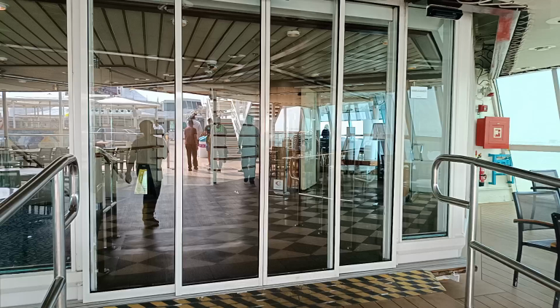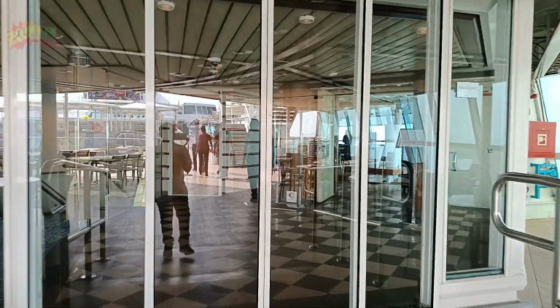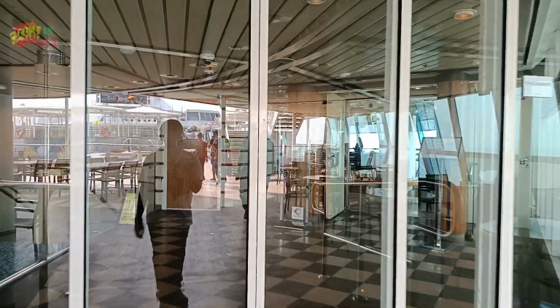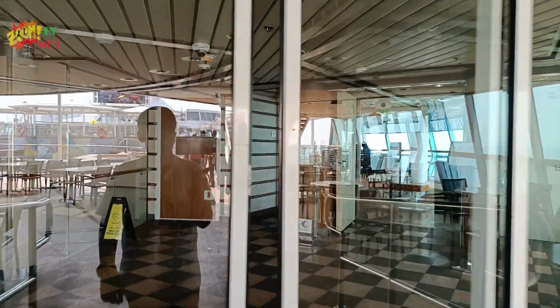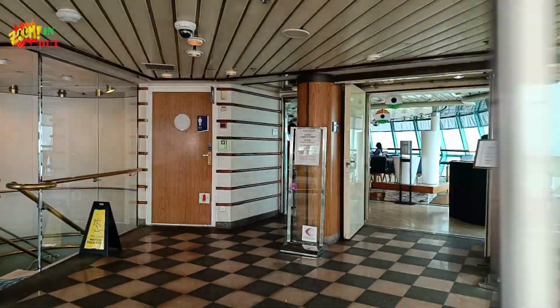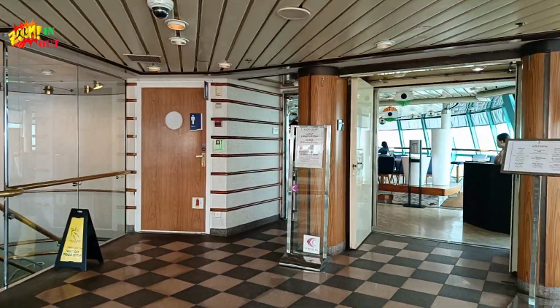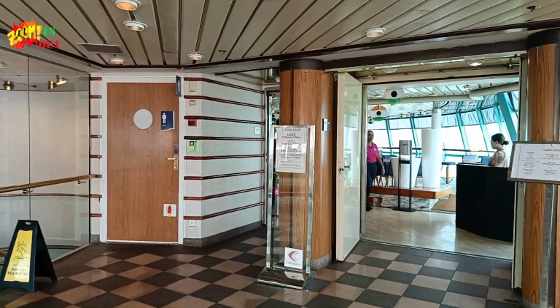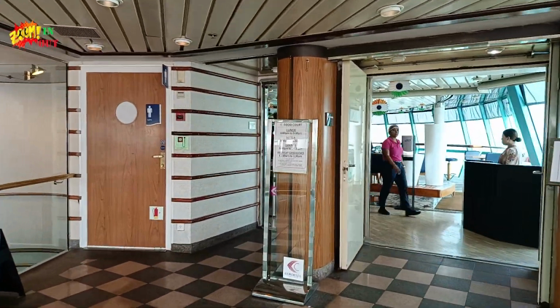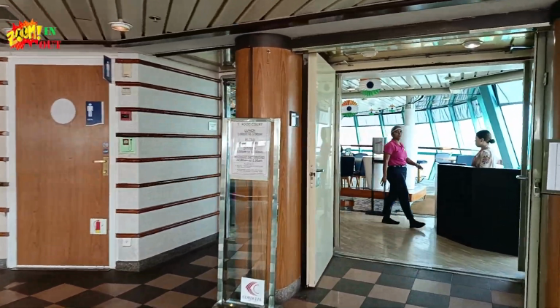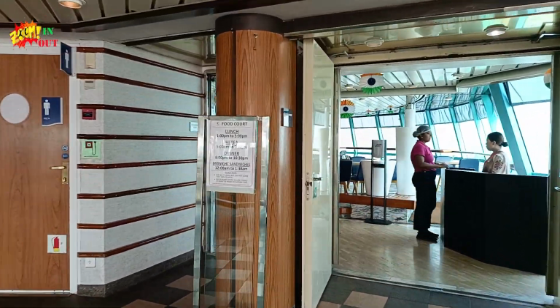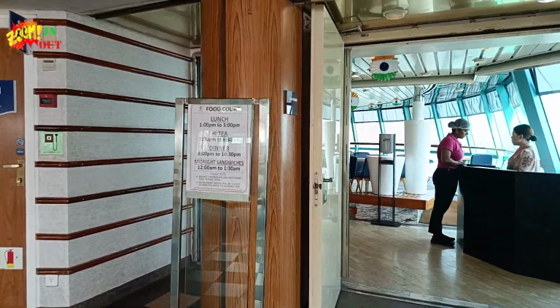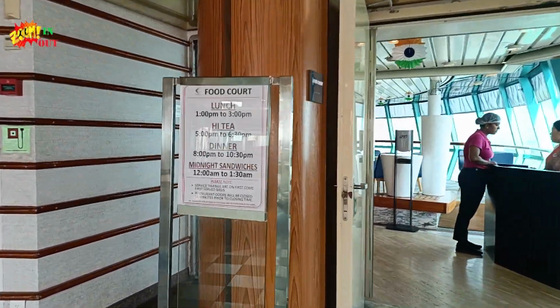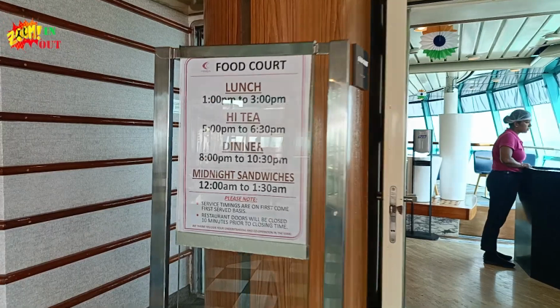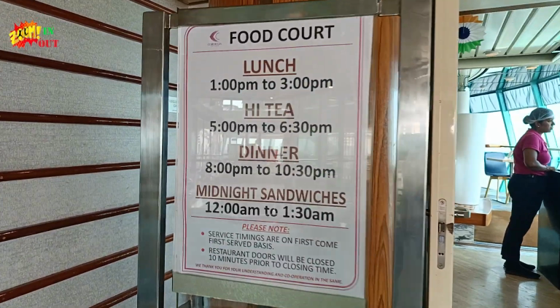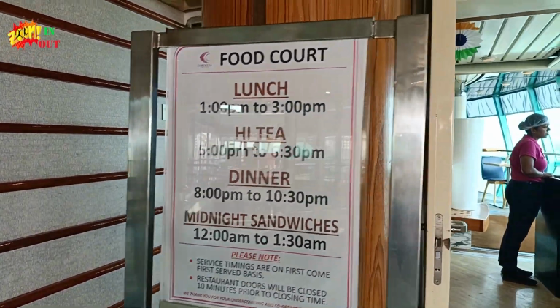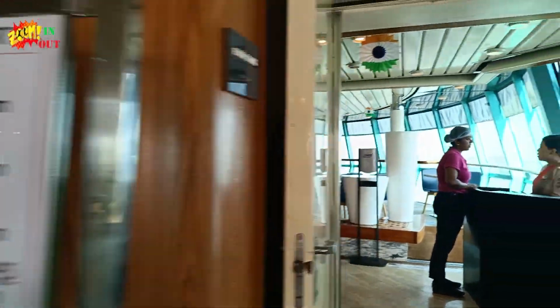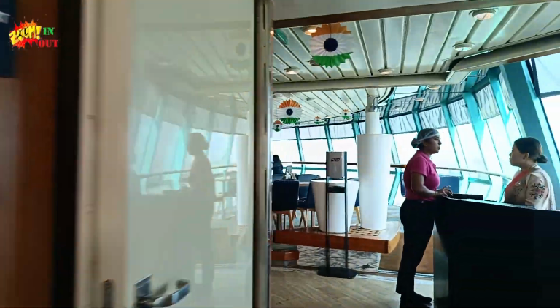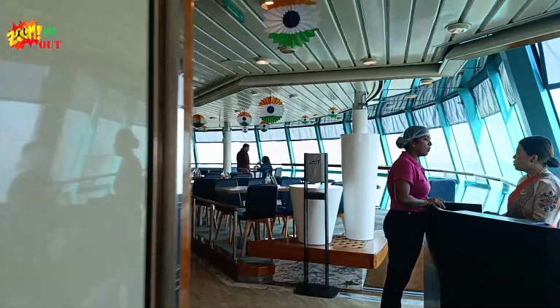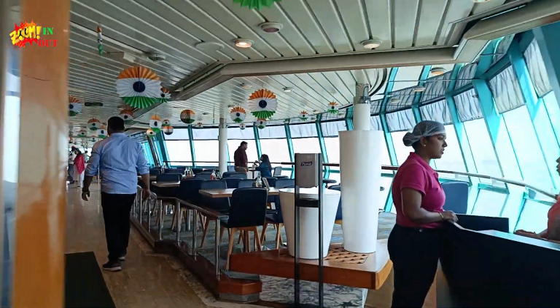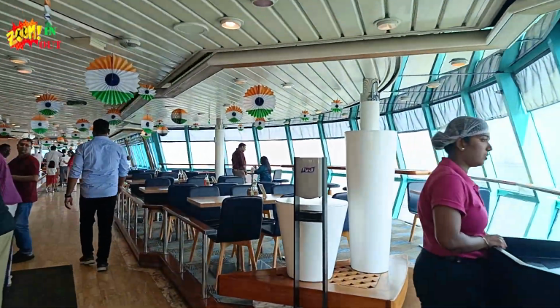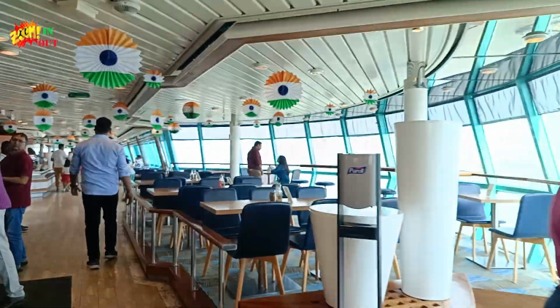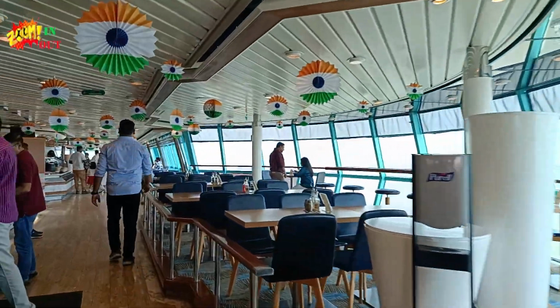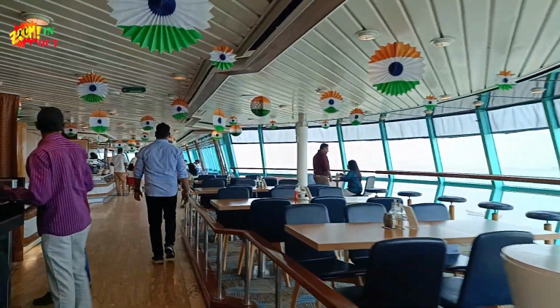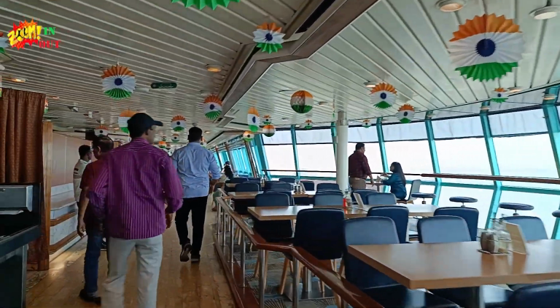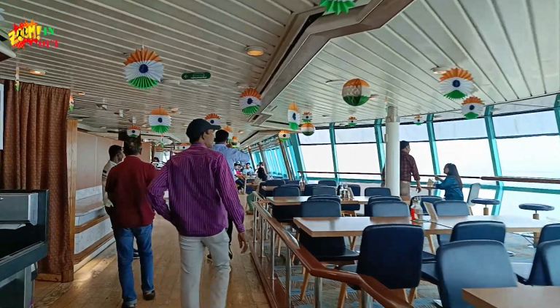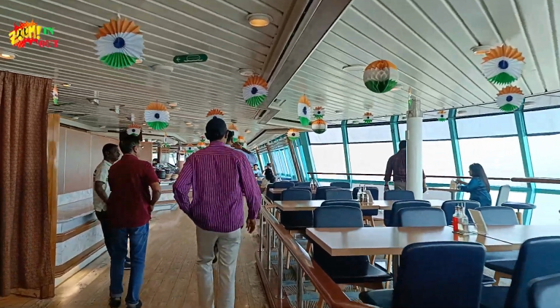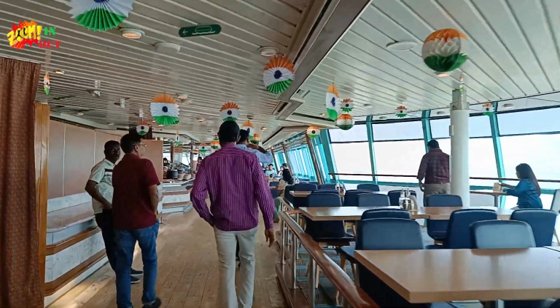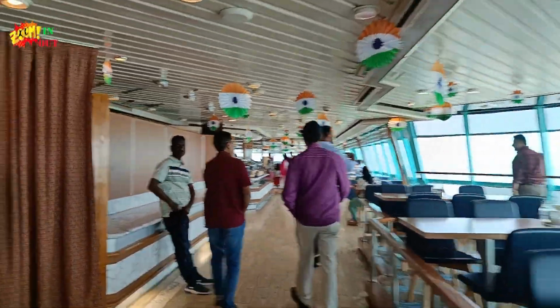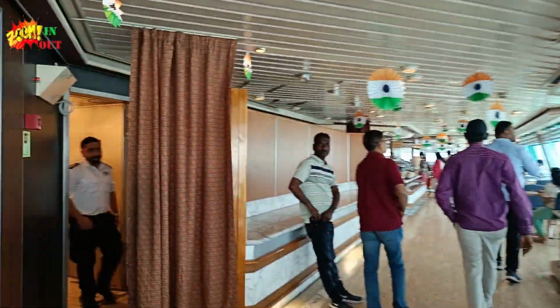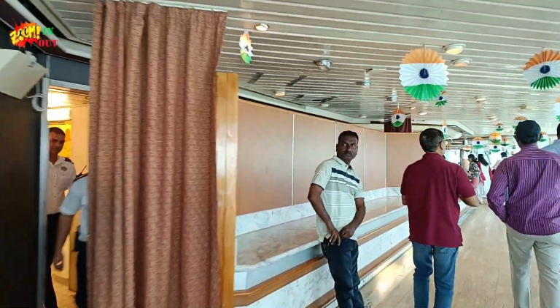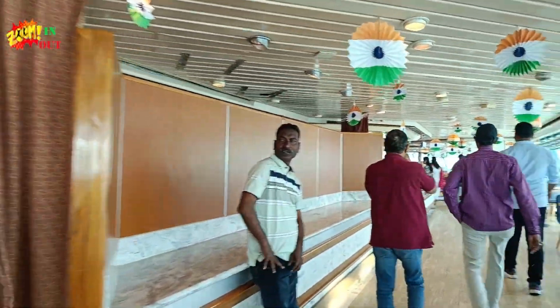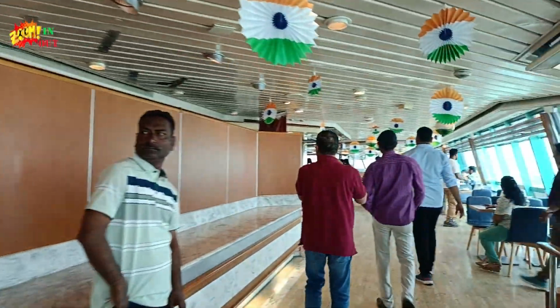Hello guys, welcome to my channel Zoom In Zoom Out. Today we are going to see the food of Cordelia Cruise. Come on, let's see — this is the lounge where we can eat, this is the dining area.